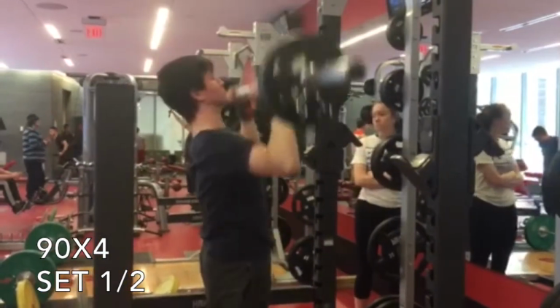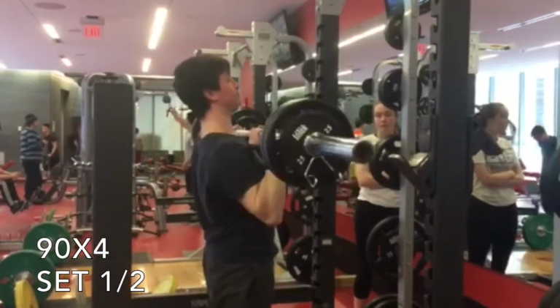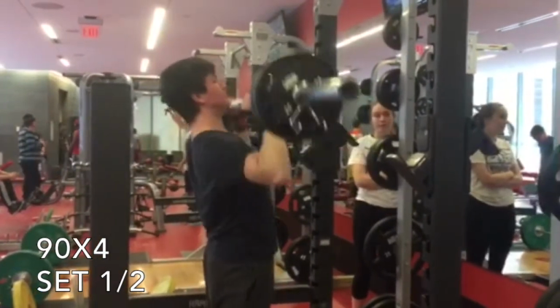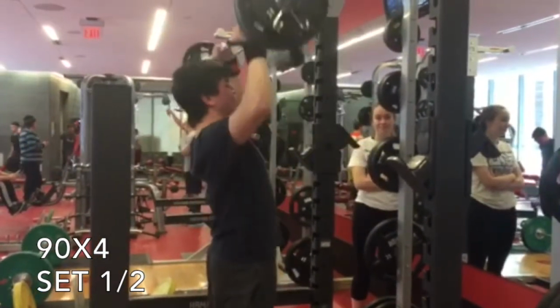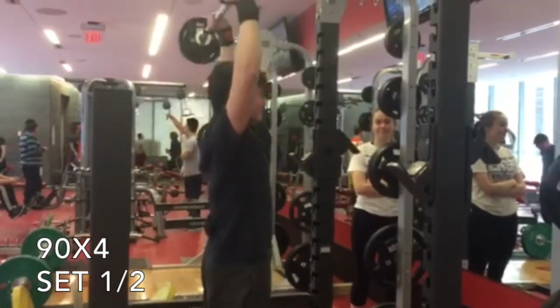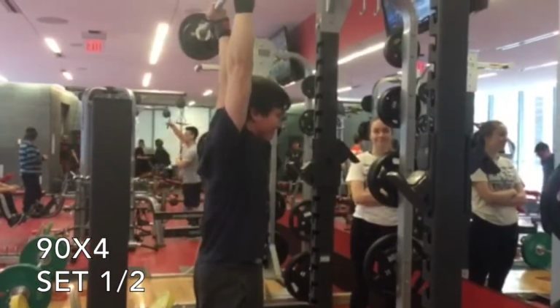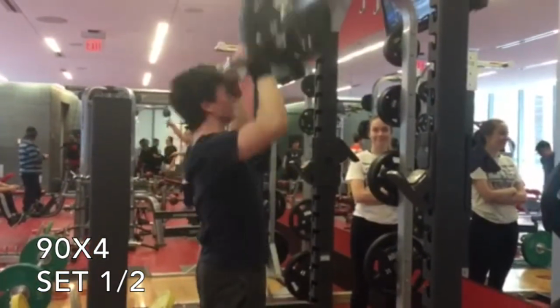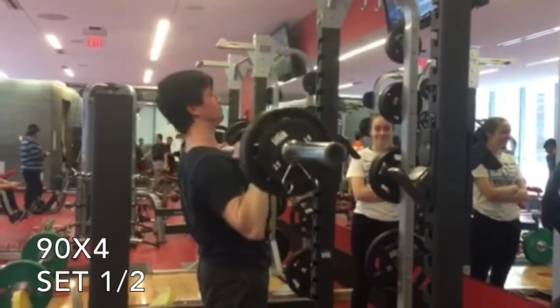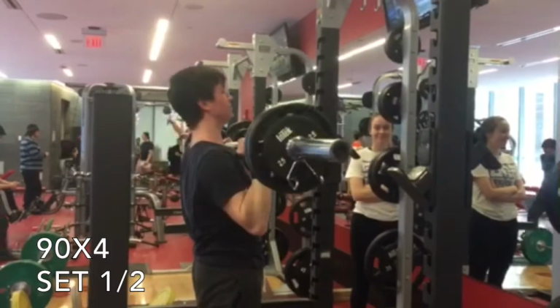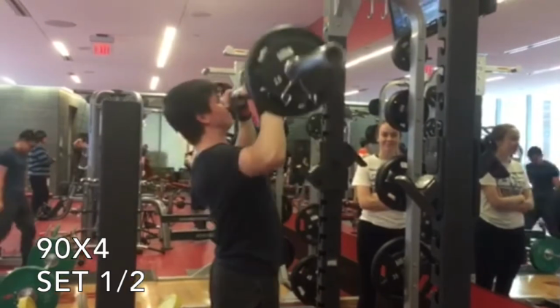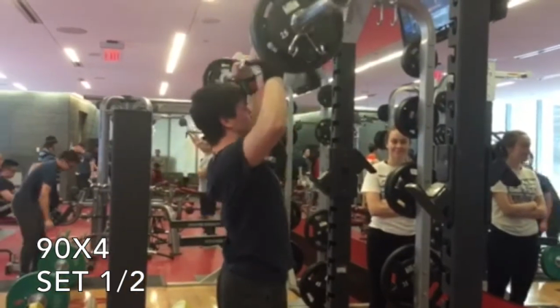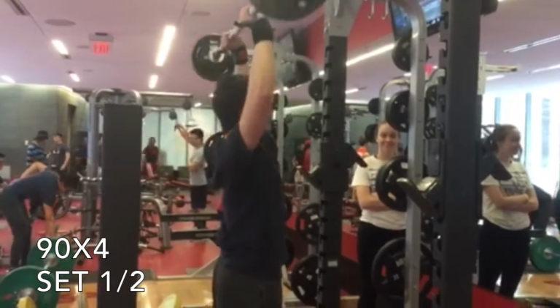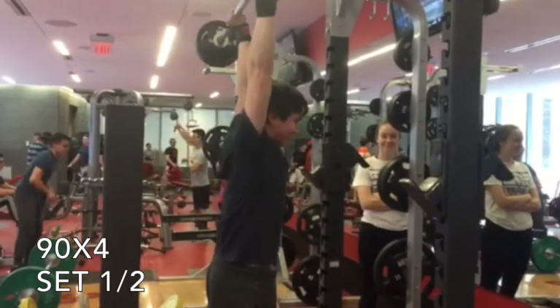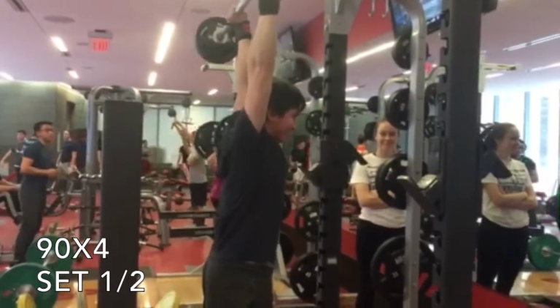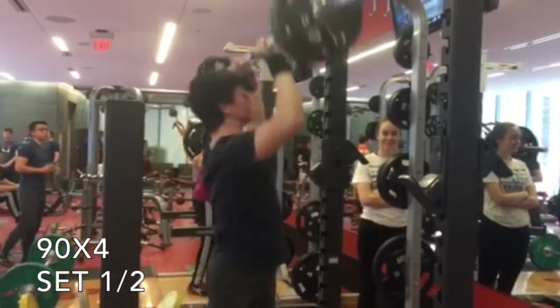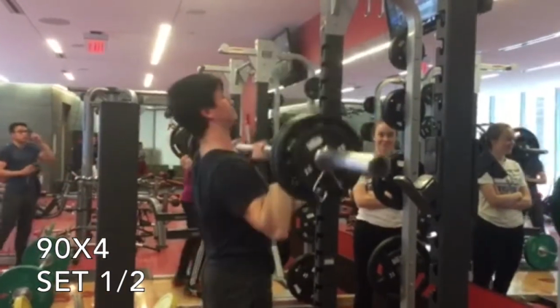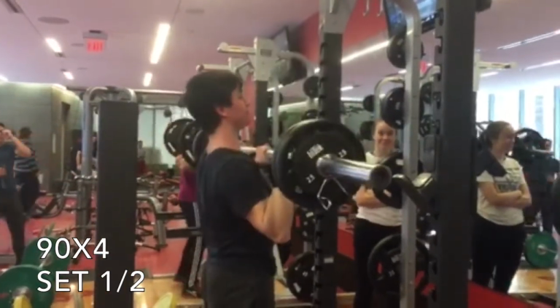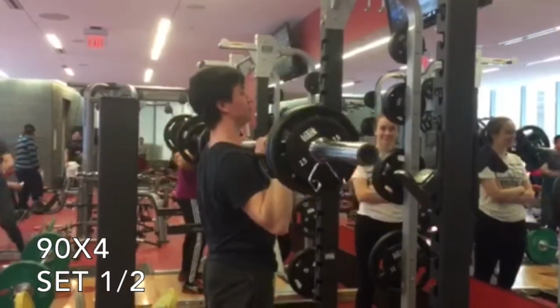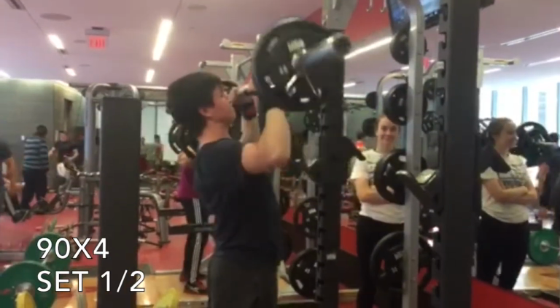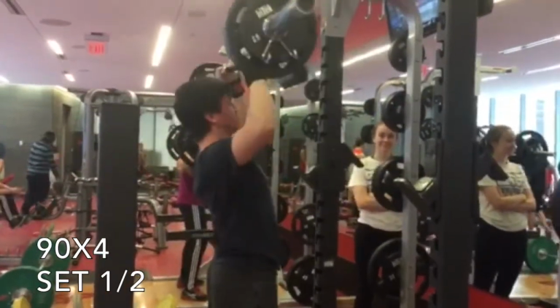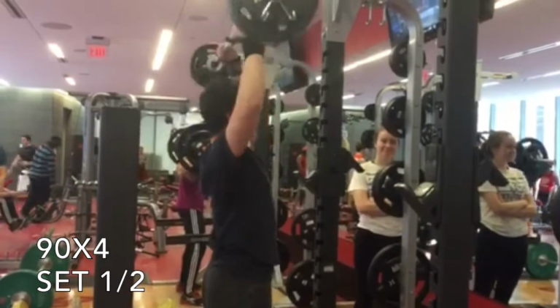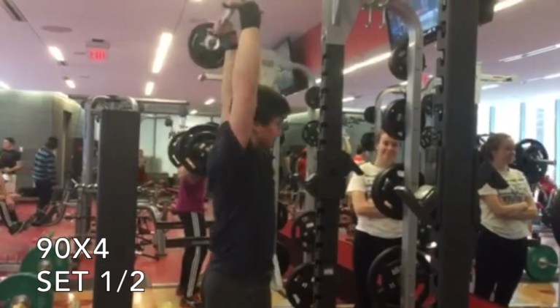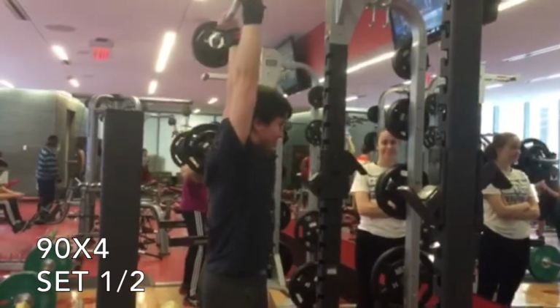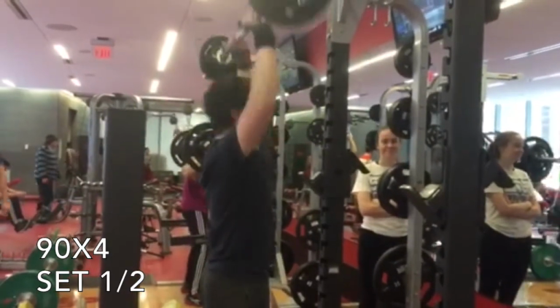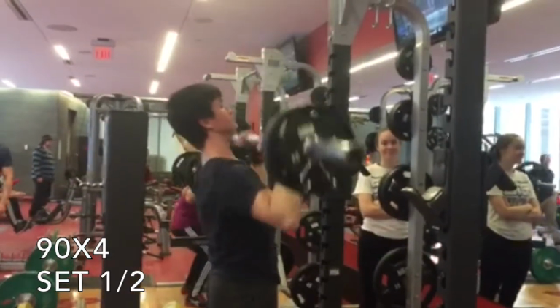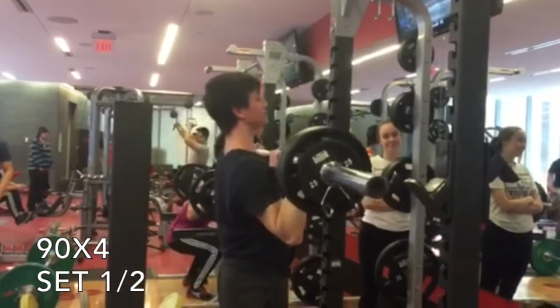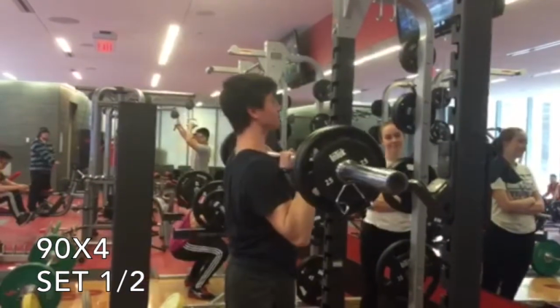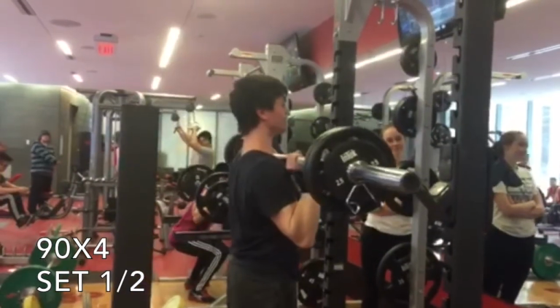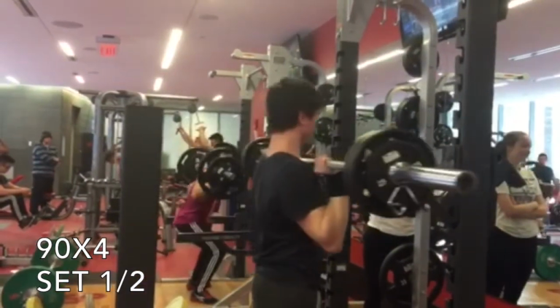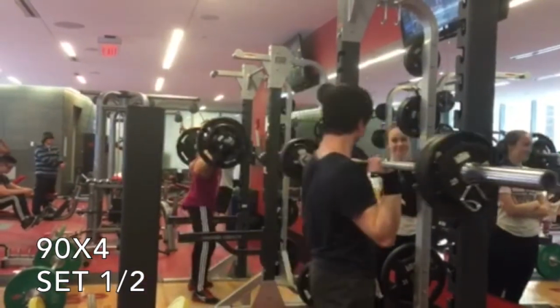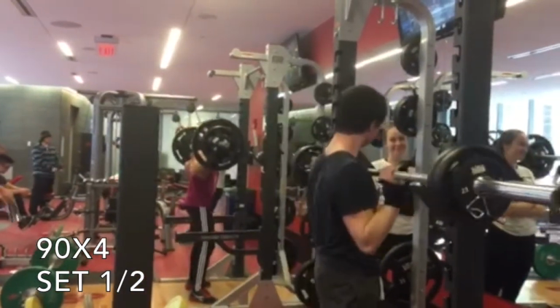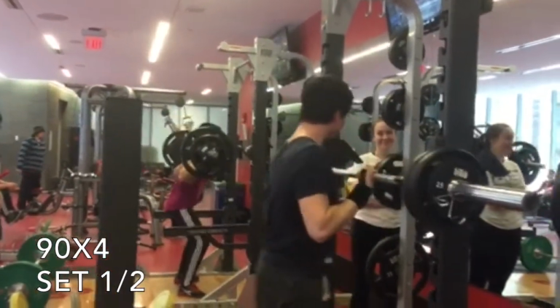Here's 90 for a set of four on overhead press. I did two sets, so I've moved on to two sets of four on overhead press. The trend here is I'm doing lots of sets of four. I'm really liking it, so hope you enjoyed and I'll see you in the next video.